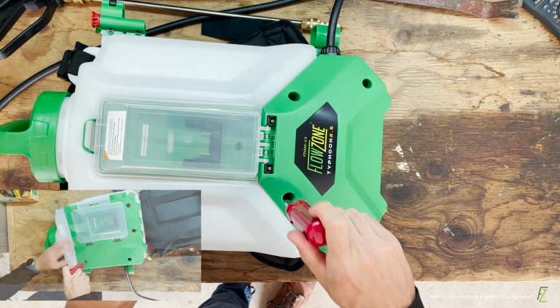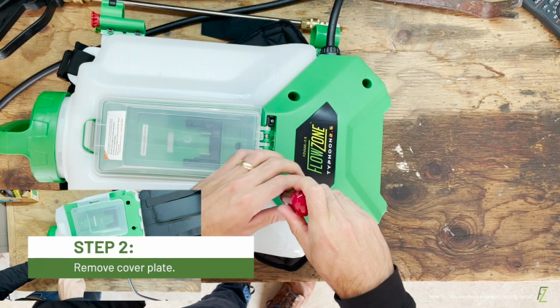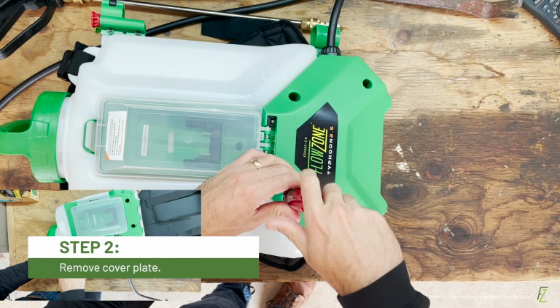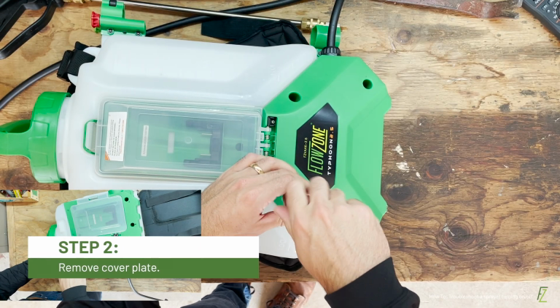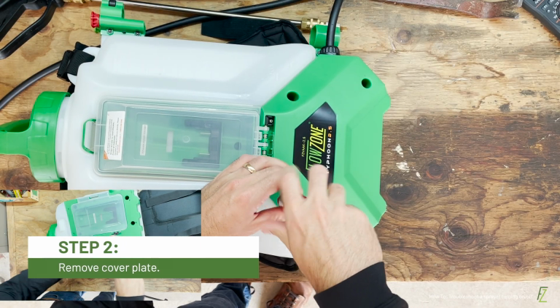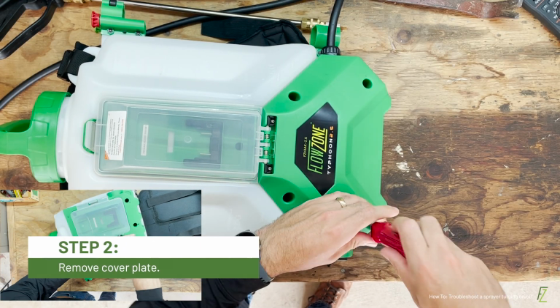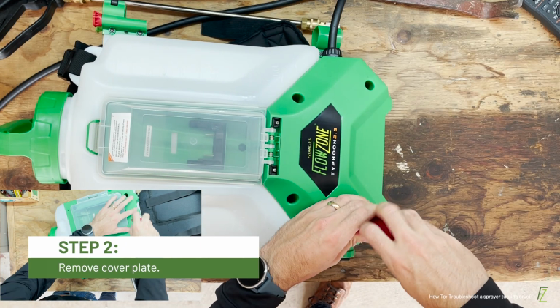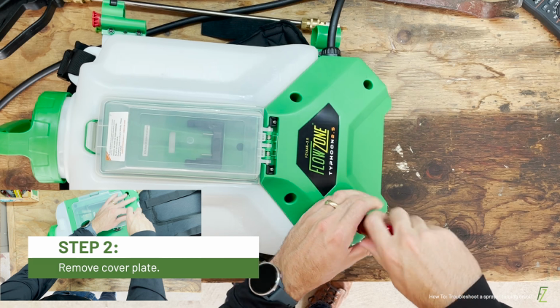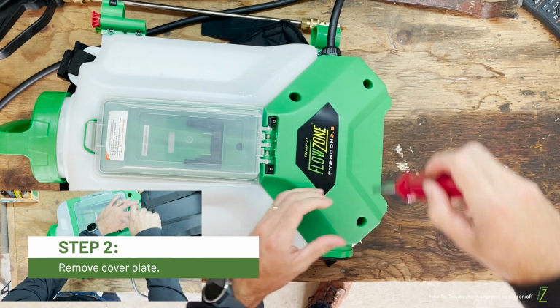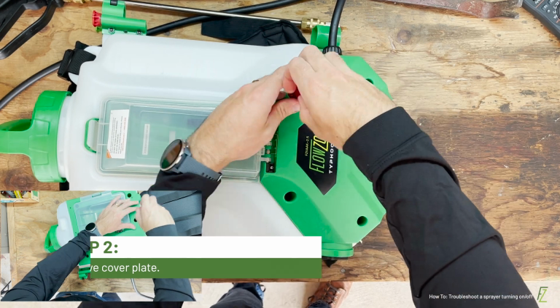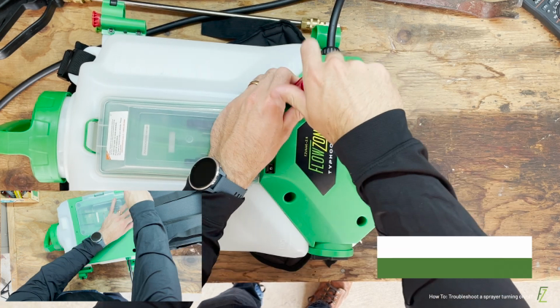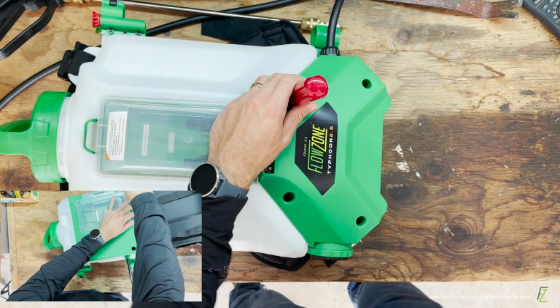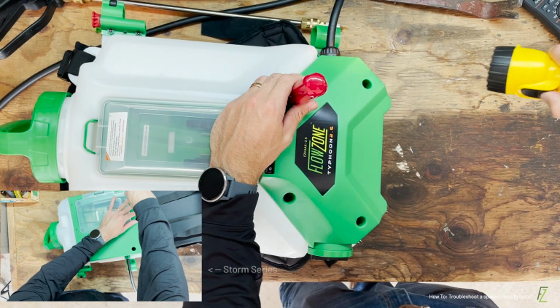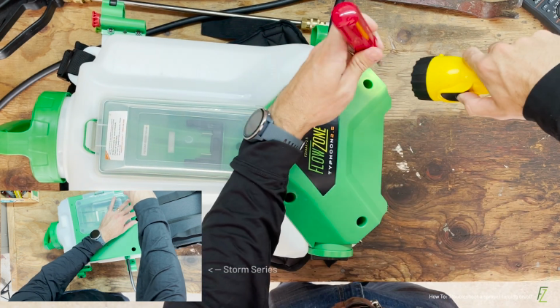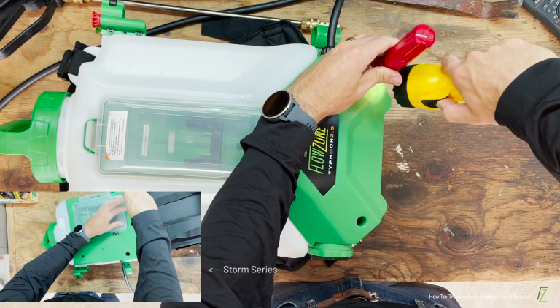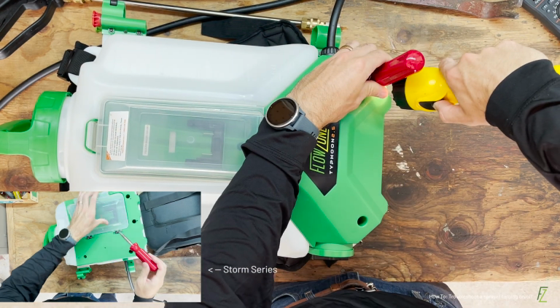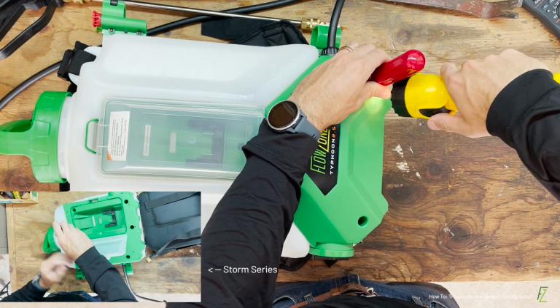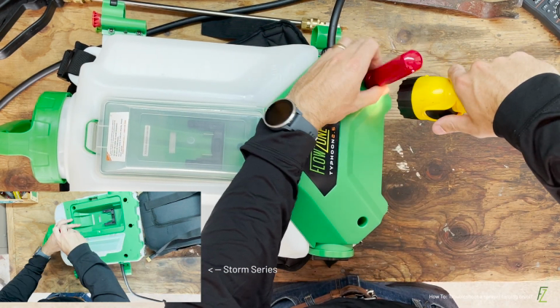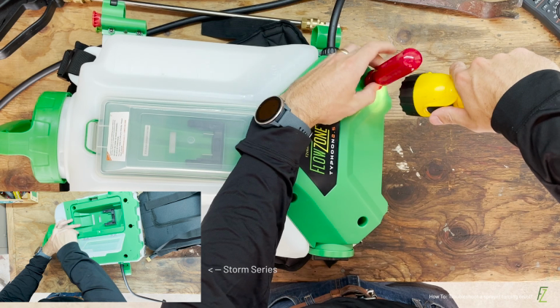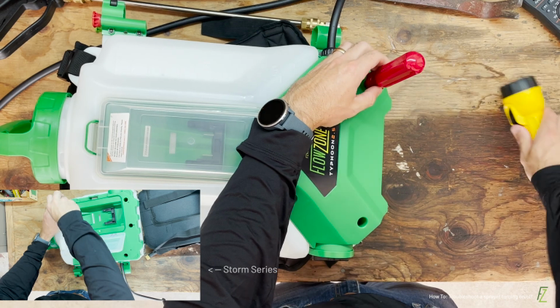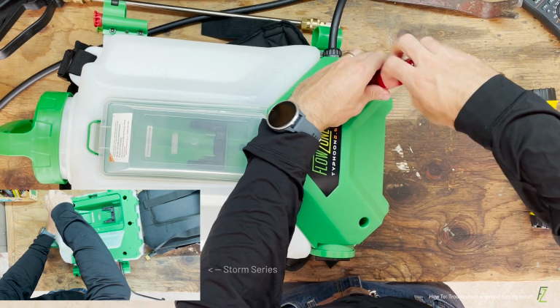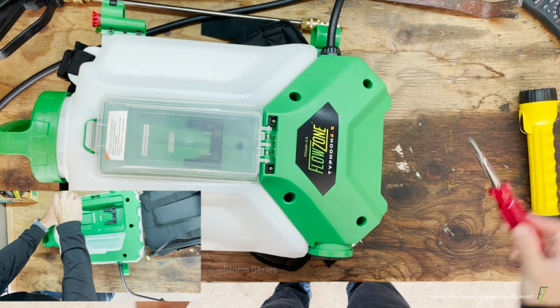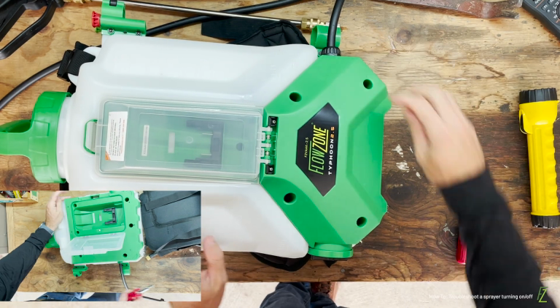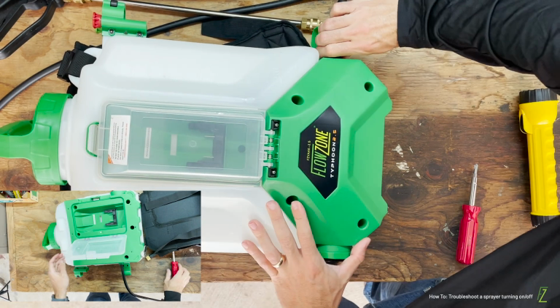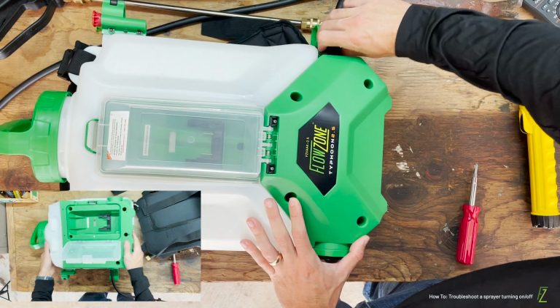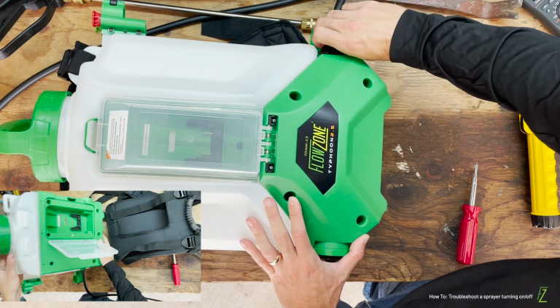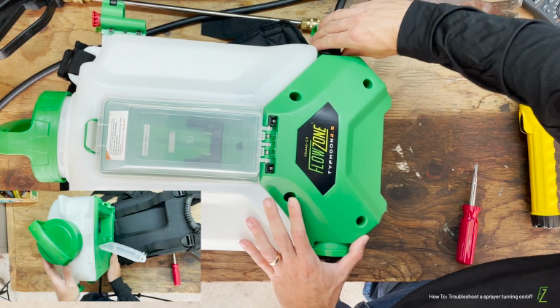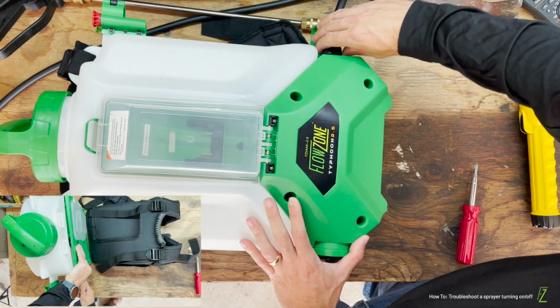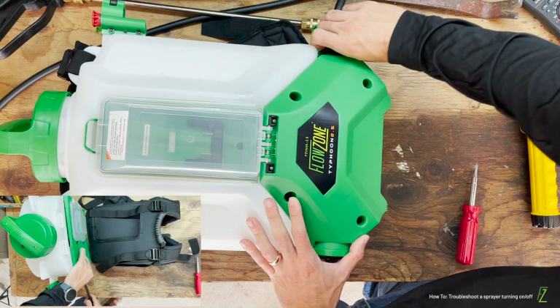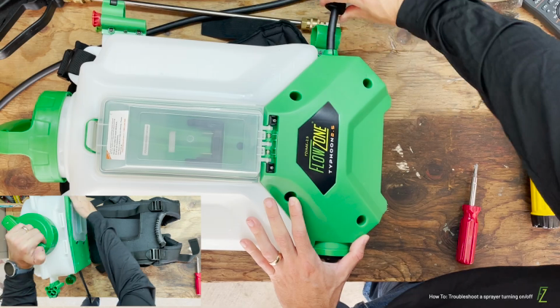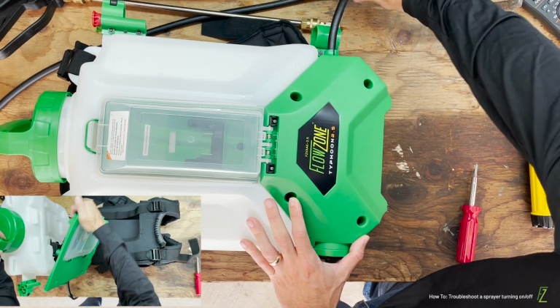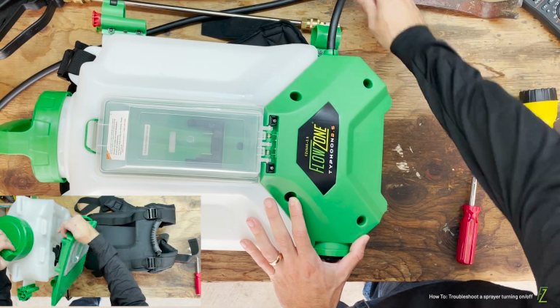The next step requires us to remove the cover plate. Using the Phillips head screwdriver, remove the screws securing the cover plate. It may be helpful to use a flashlight to locate the screw in each crevice. Loosen the strain relay fitting and gently set the cover plate aside.